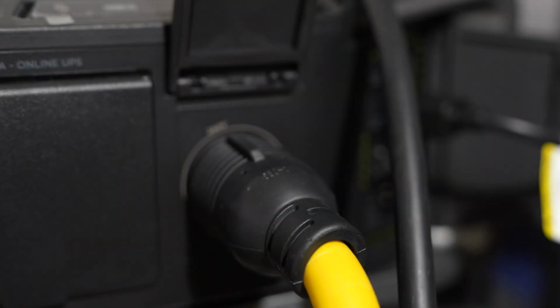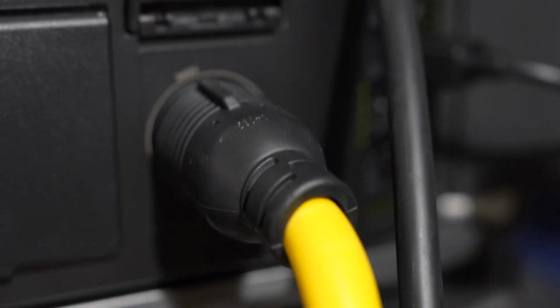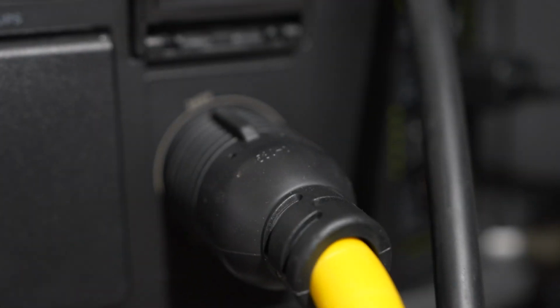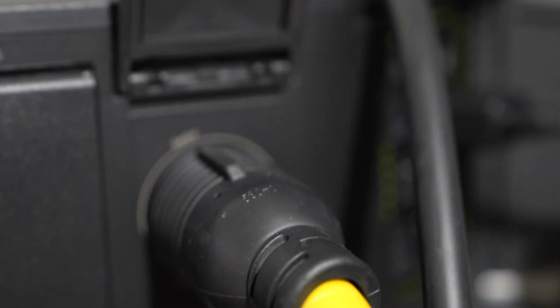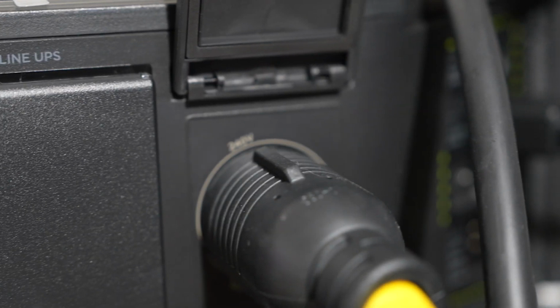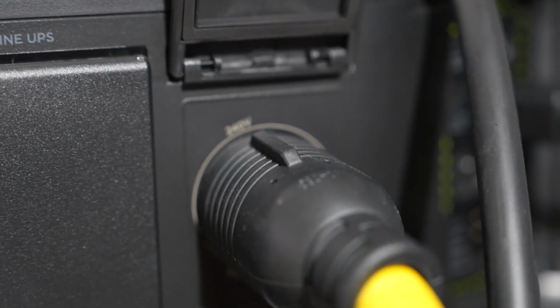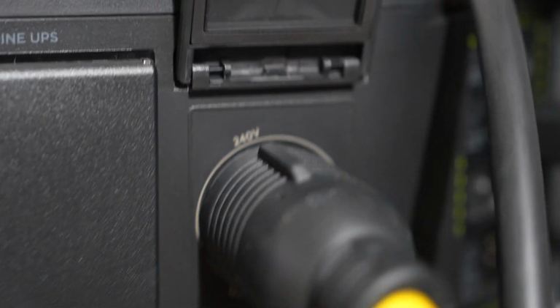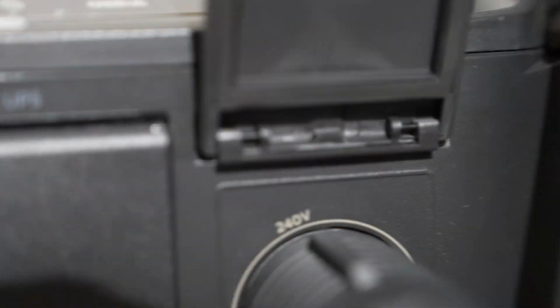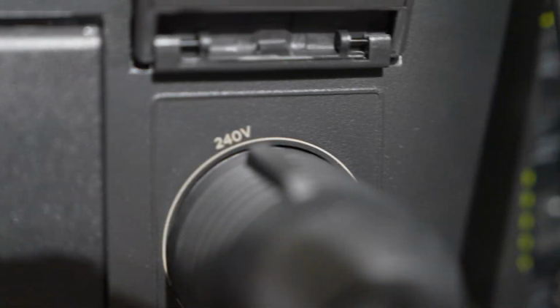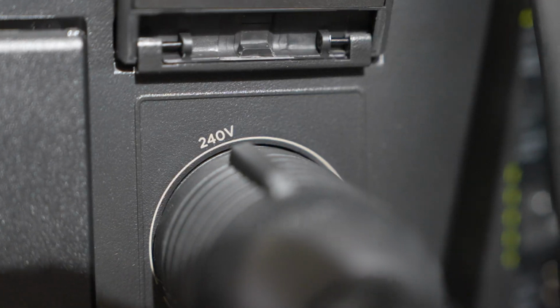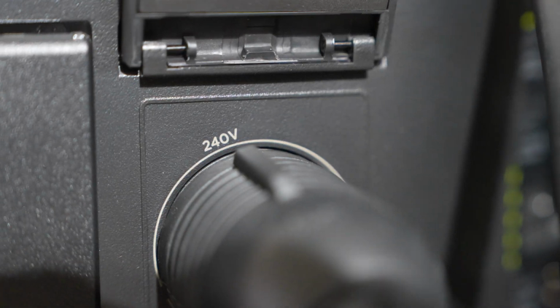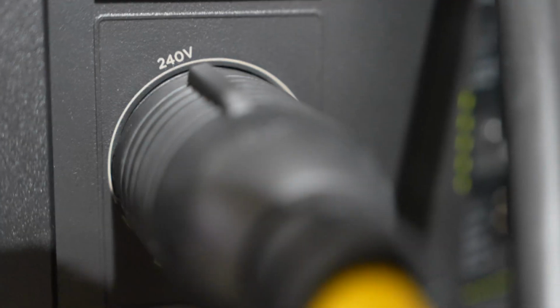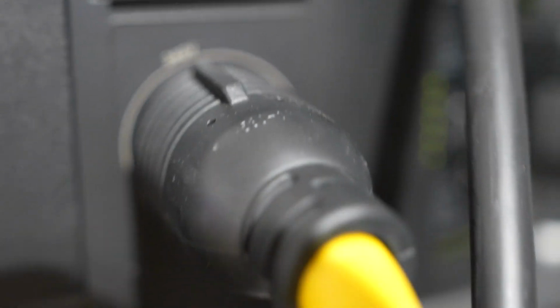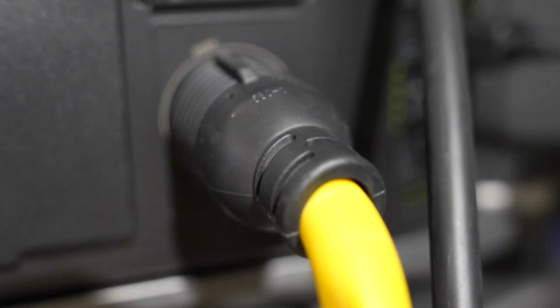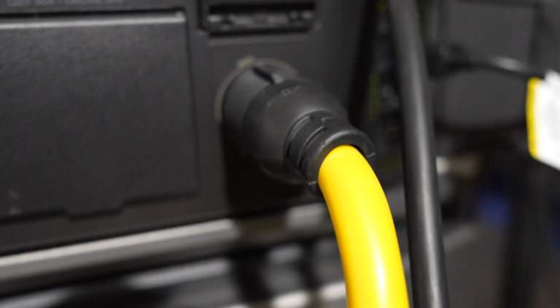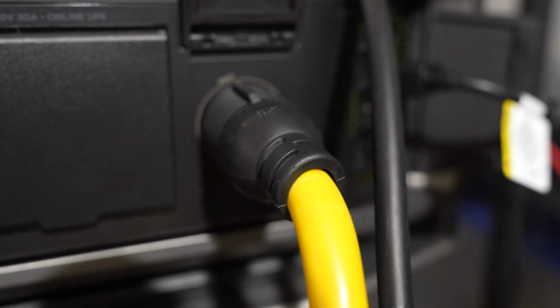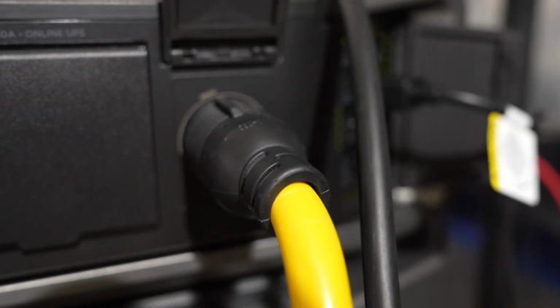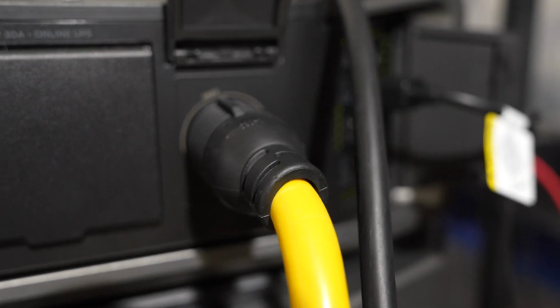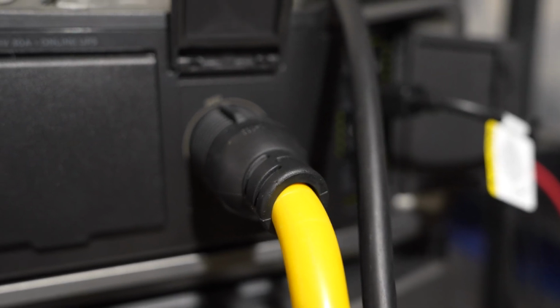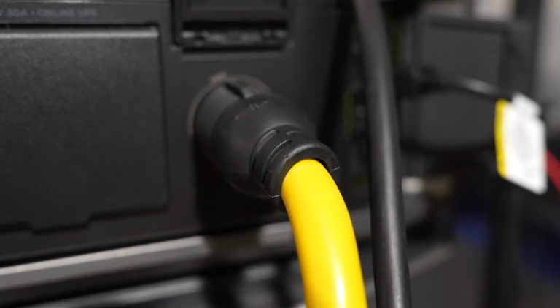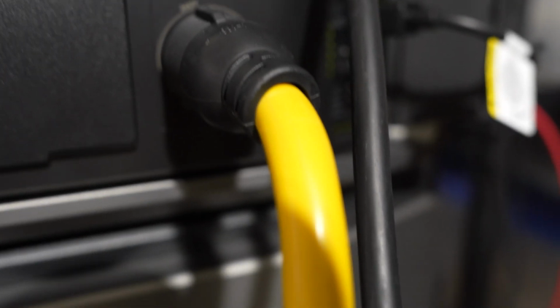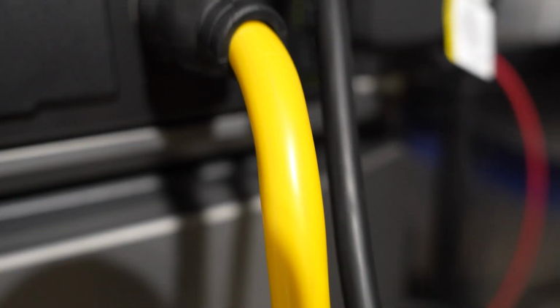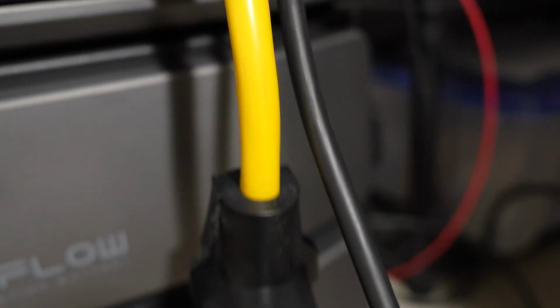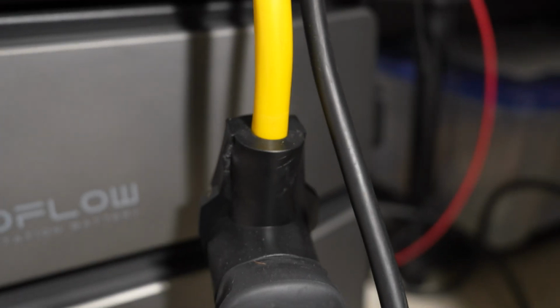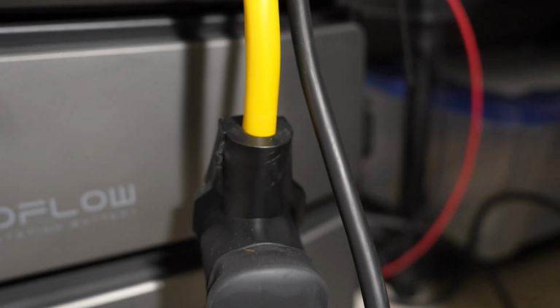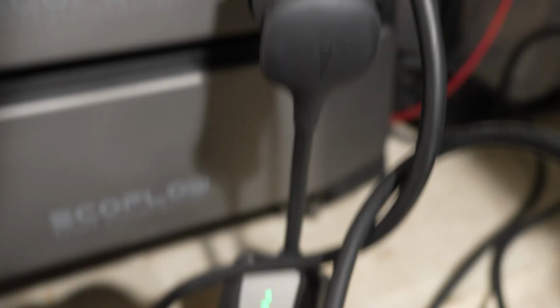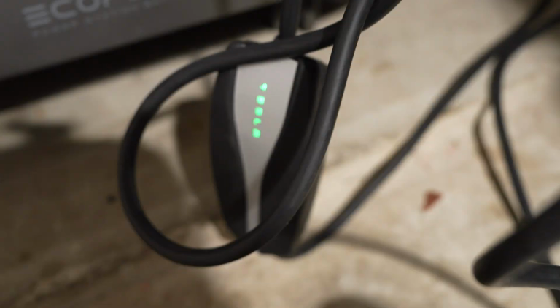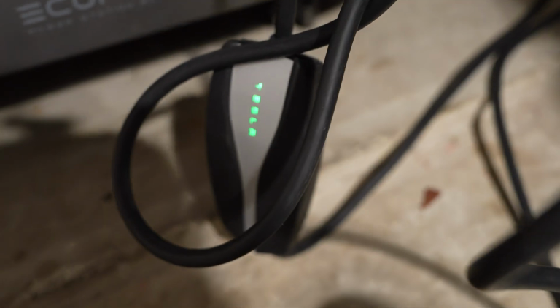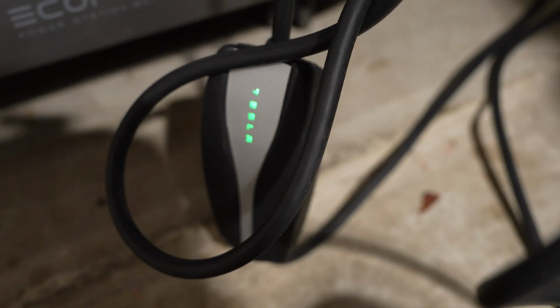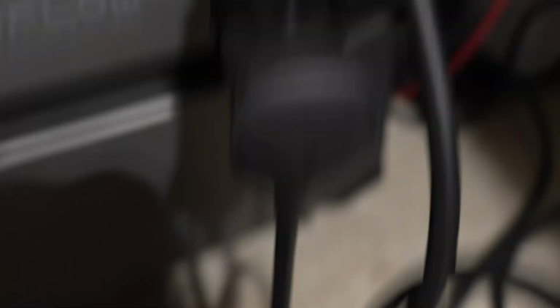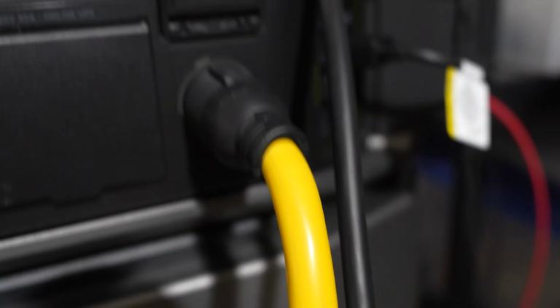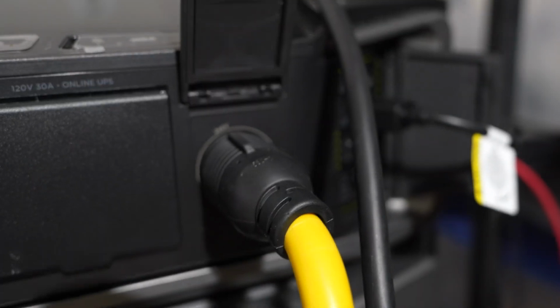We have a 240-volt port that lets us do level 2 charging or even feed into your home via generator inlet or manual transfer switch. No longer are the days of the double voltage hub to achieve this.